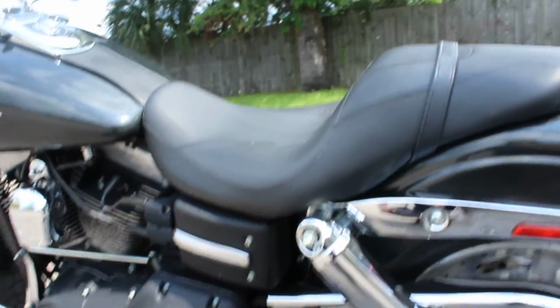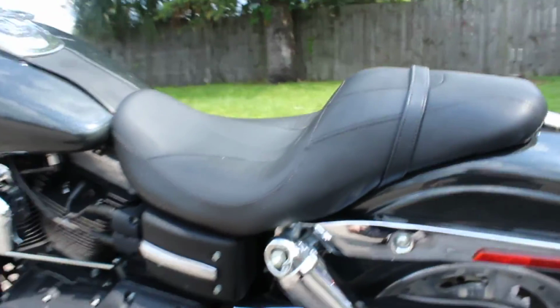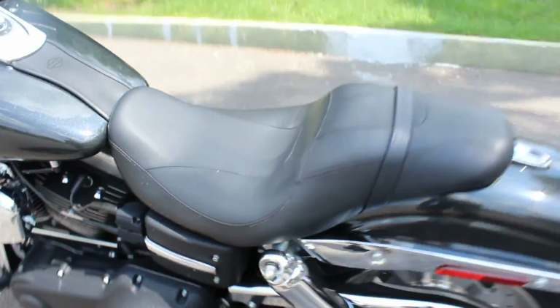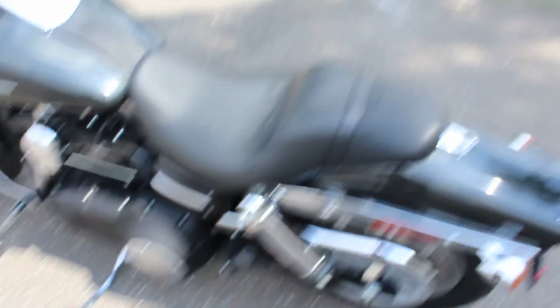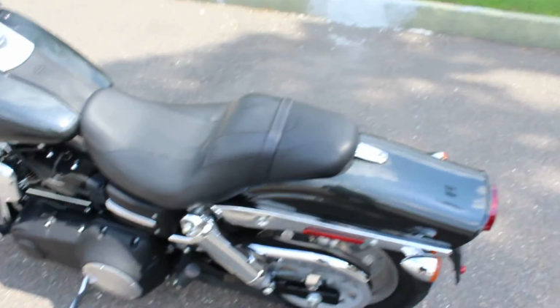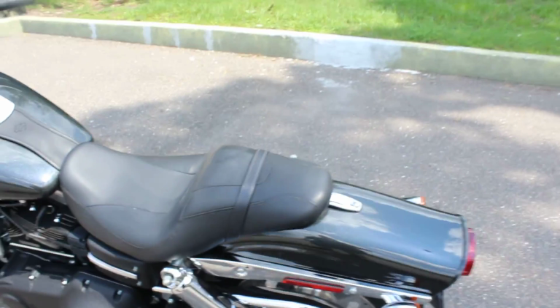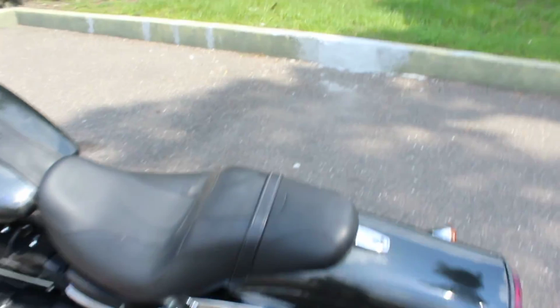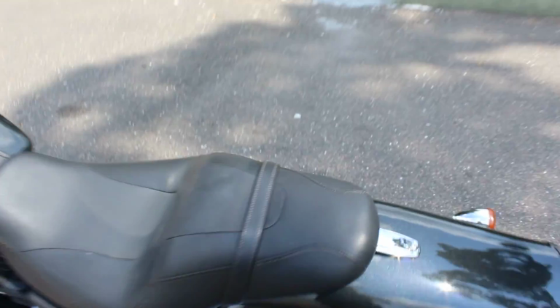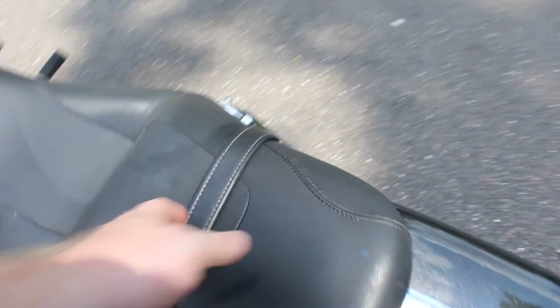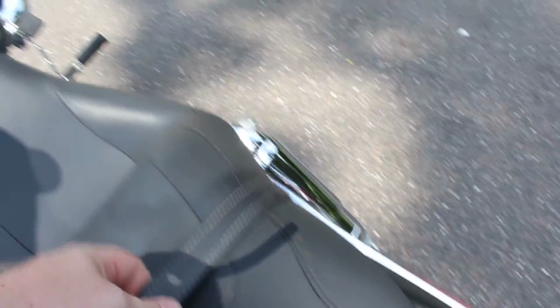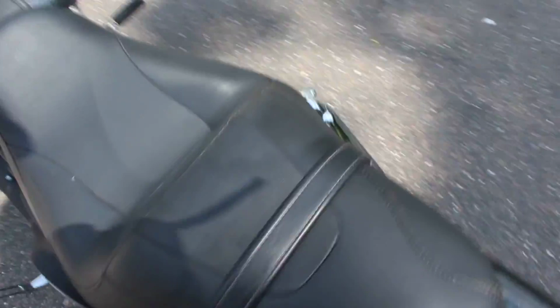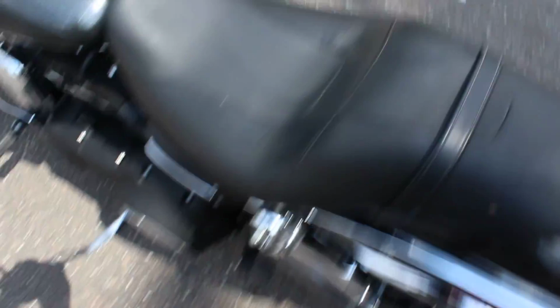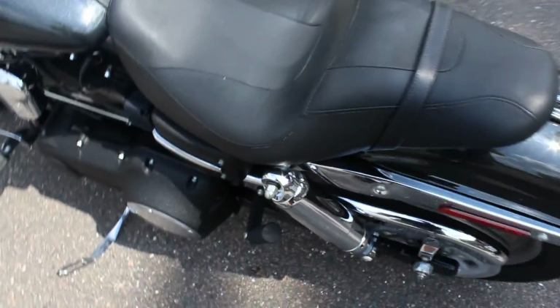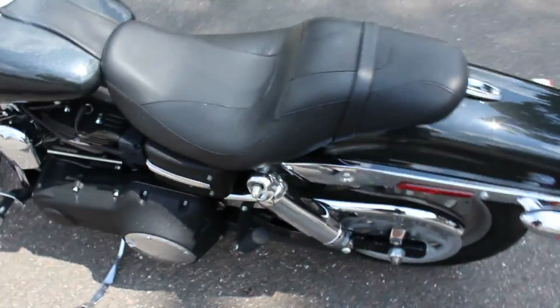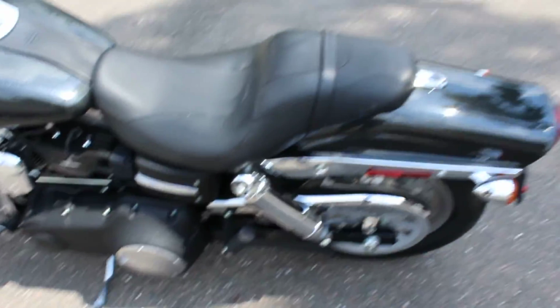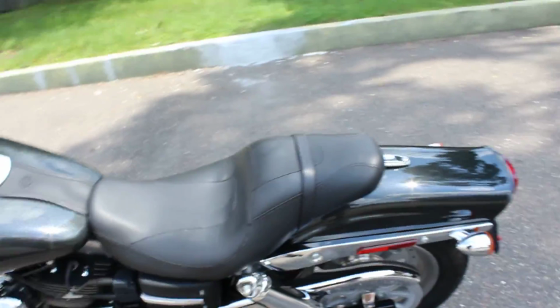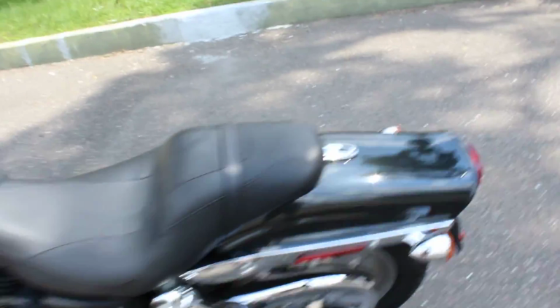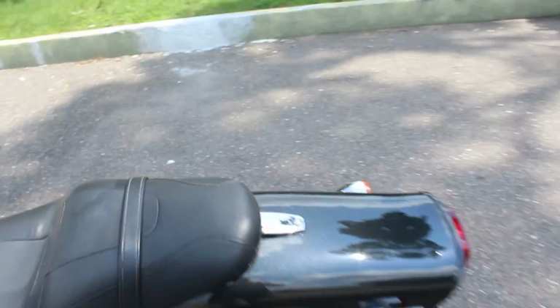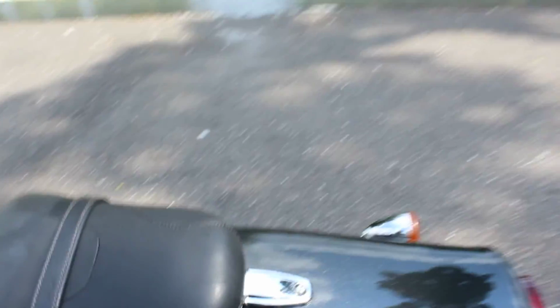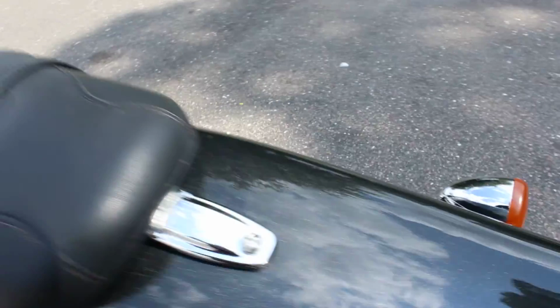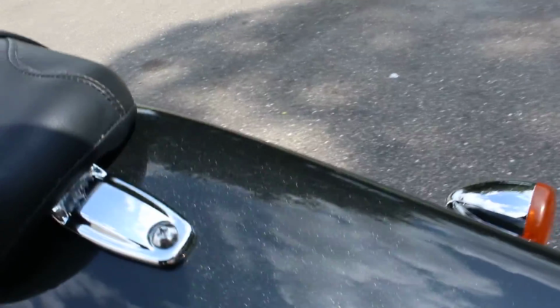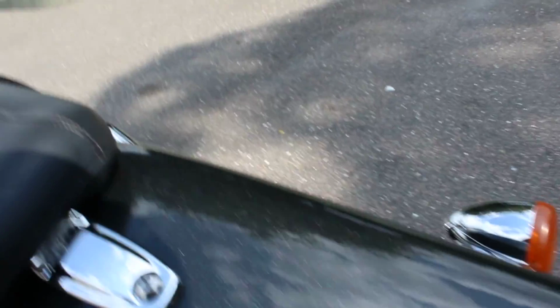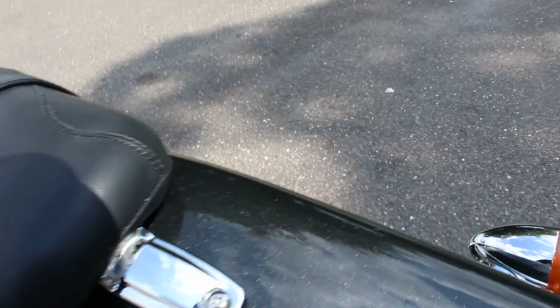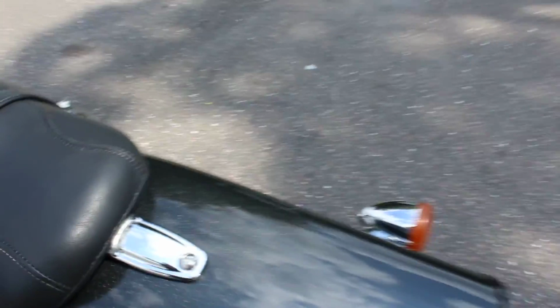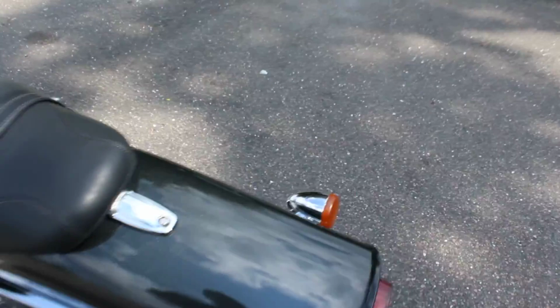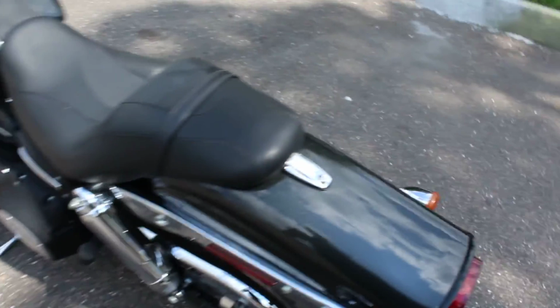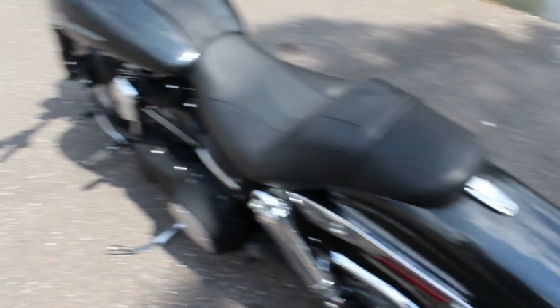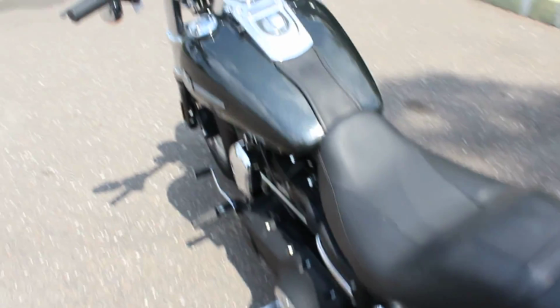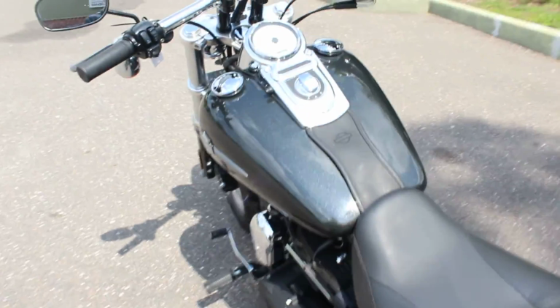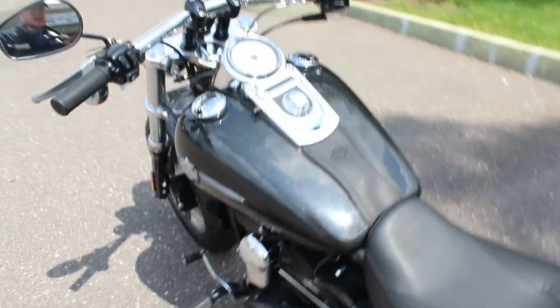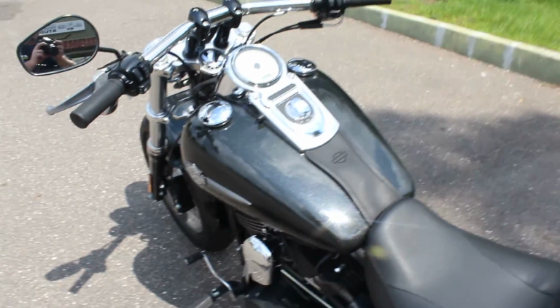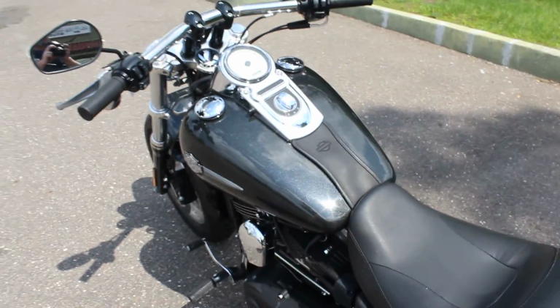This one has the forward controls and a nice low seat height for shorter riders out there. It also has a little passenger seat so you can ride two-up. The color is pretty cool — I don't know if you can see the sparkle metallic in it, it's like a dark gray metallic, it really pops in the sun.